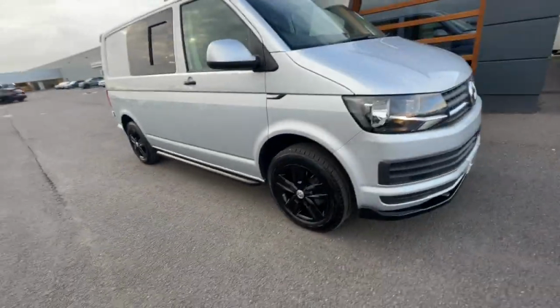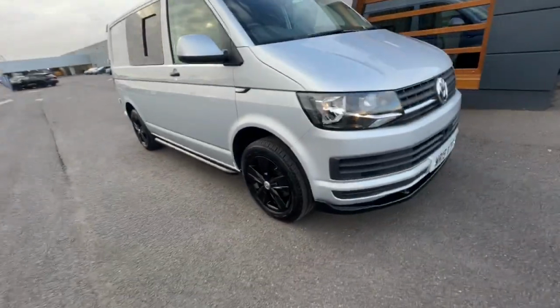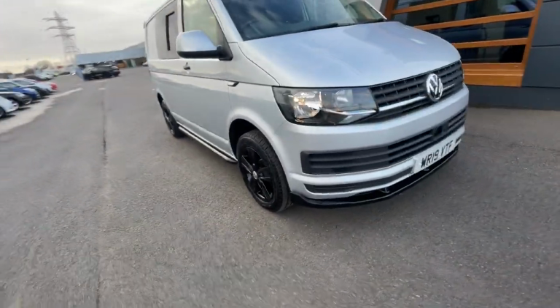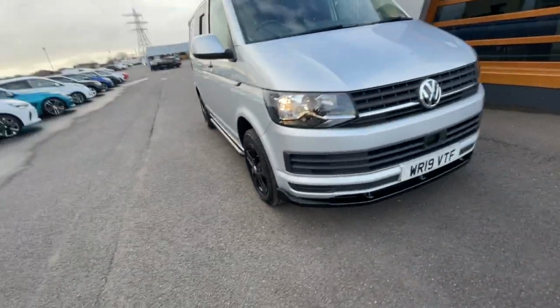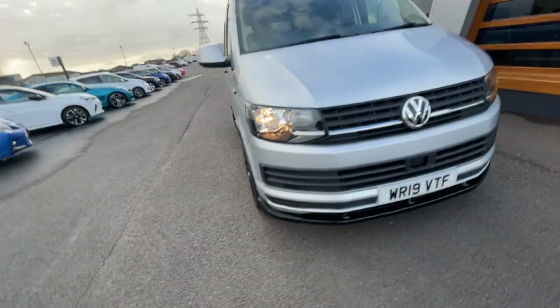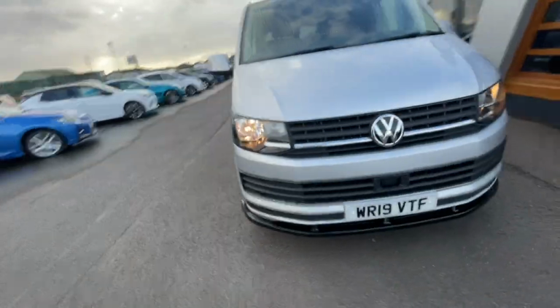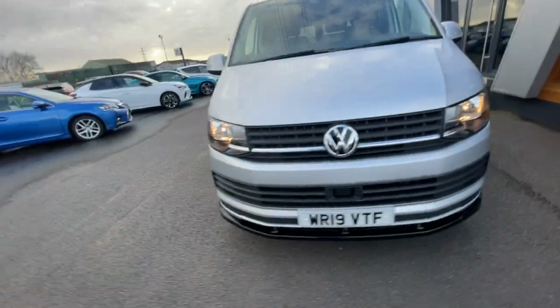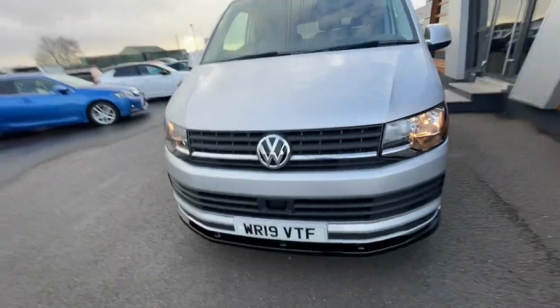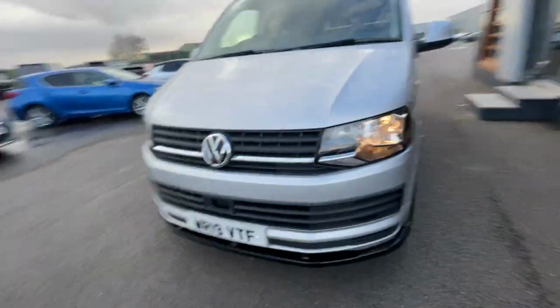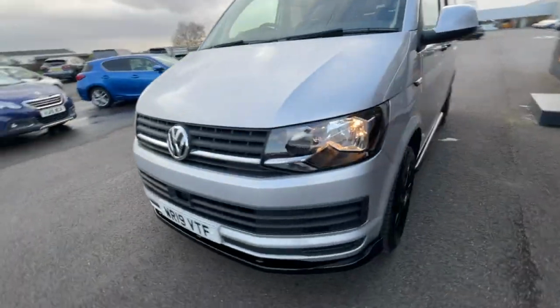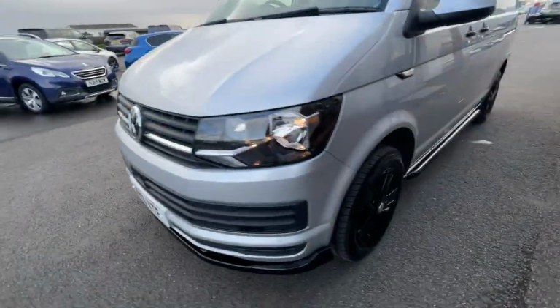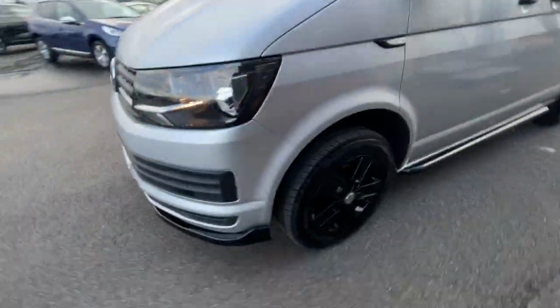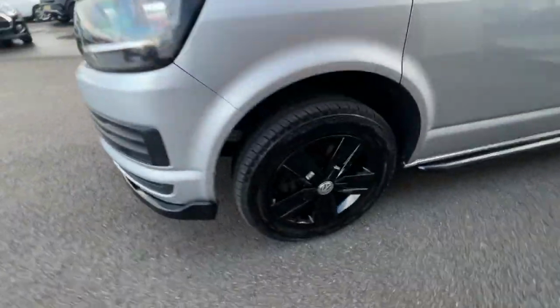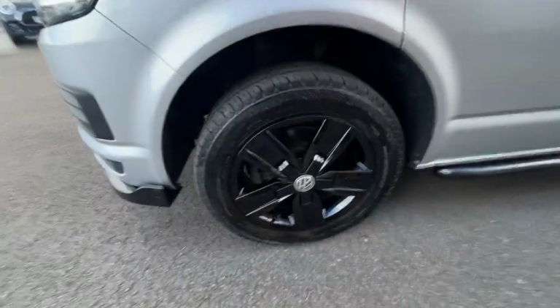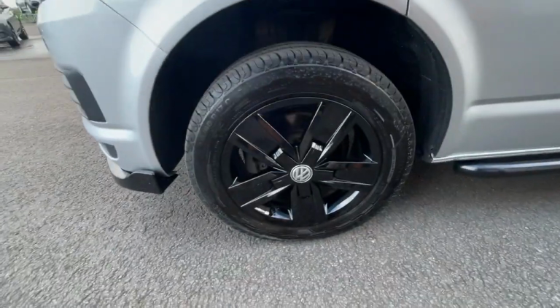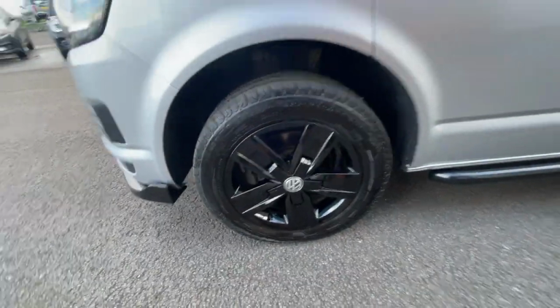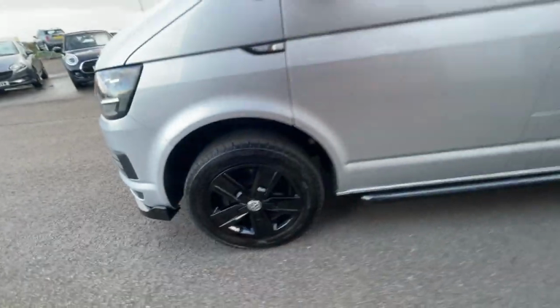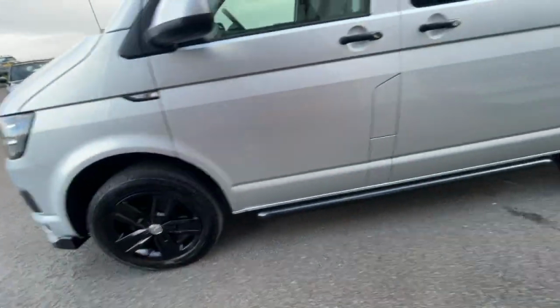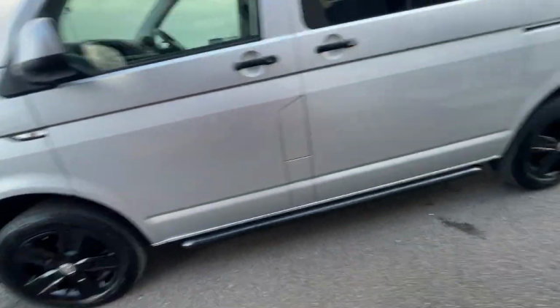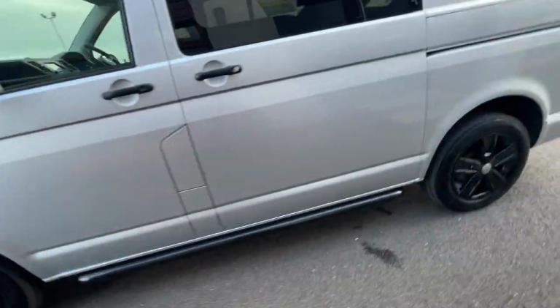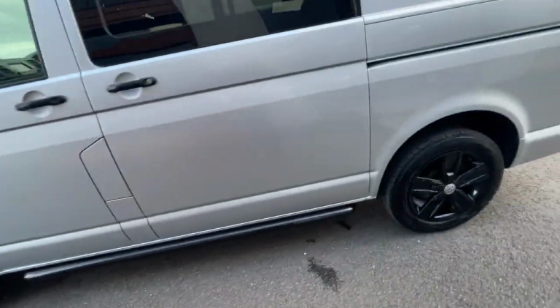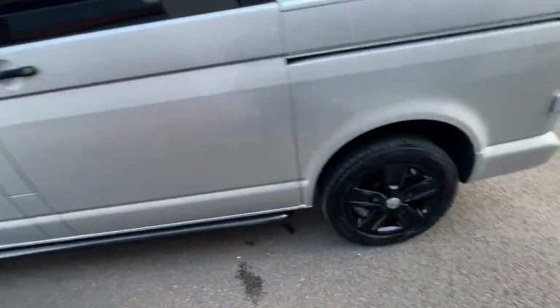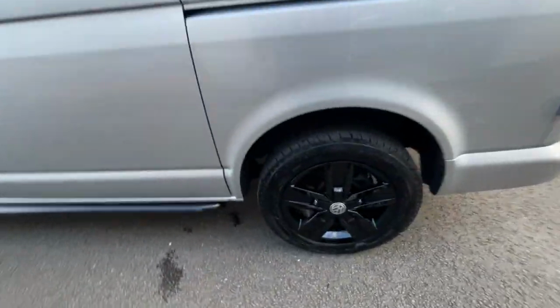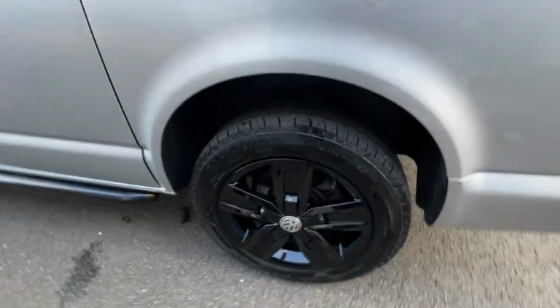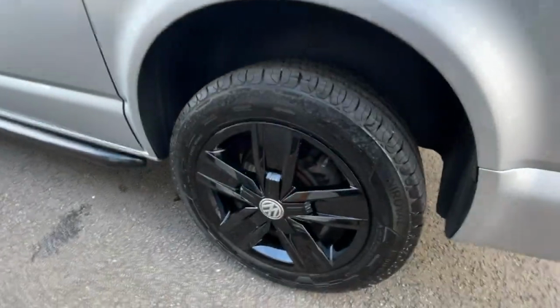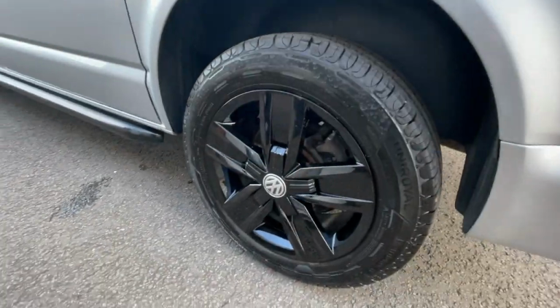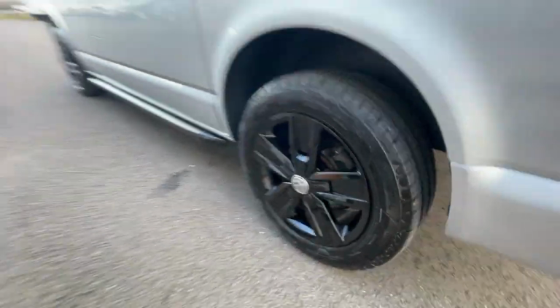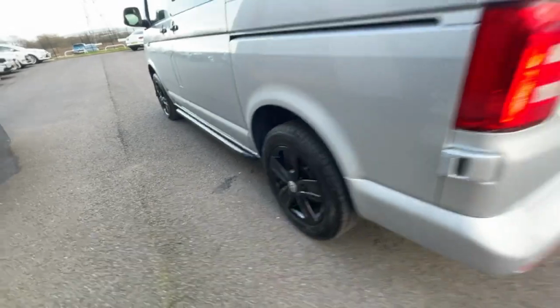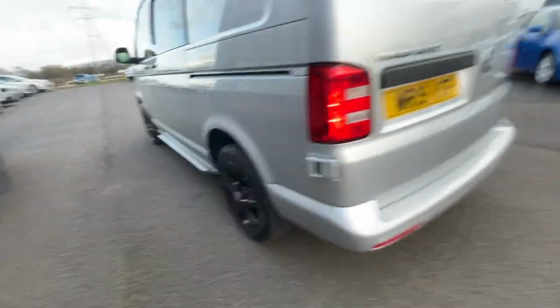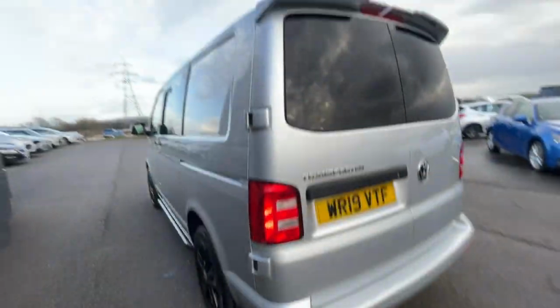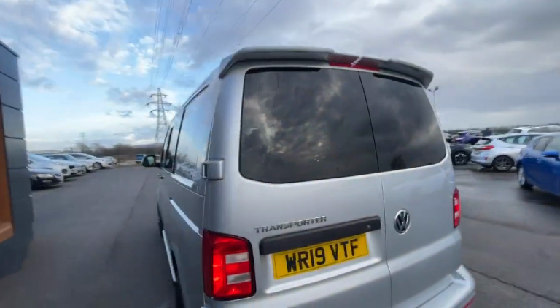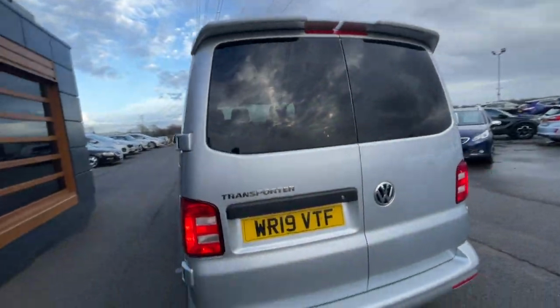It's got the halogen headlights, it's got the windows at either side, it's got a side opening door as well which works perfectly fine — I'll show you that at the end of the video. And there's the last alloy, rear parking sensors, and a spoiler at the top.